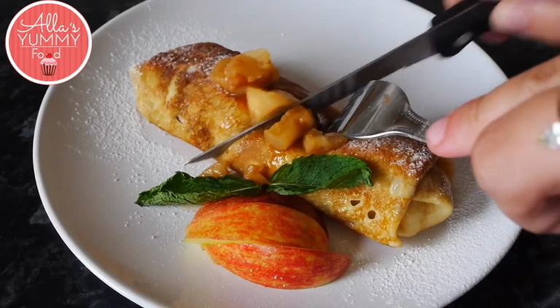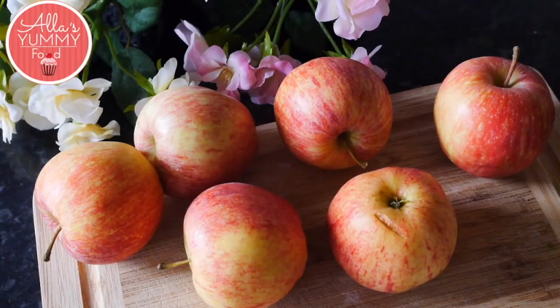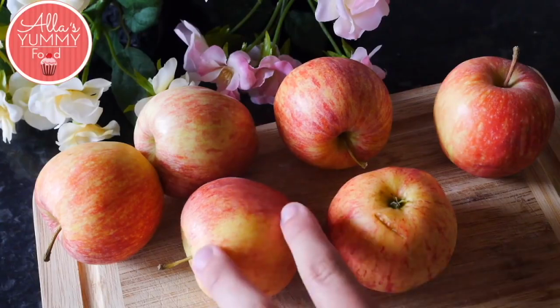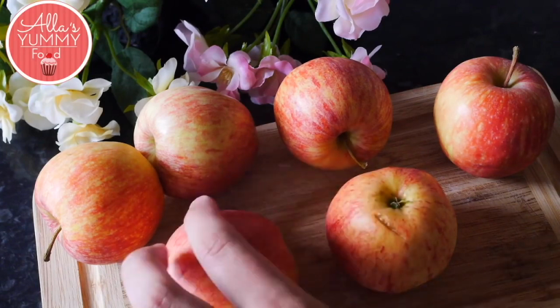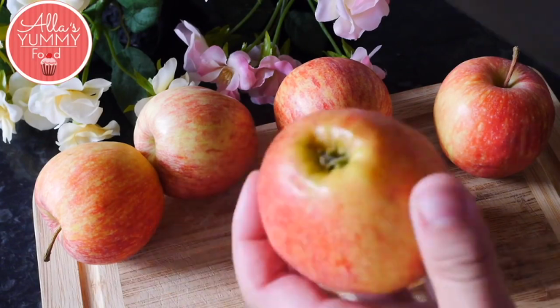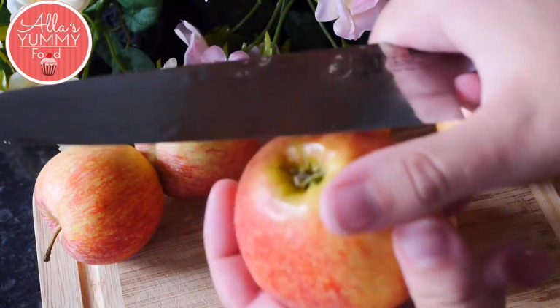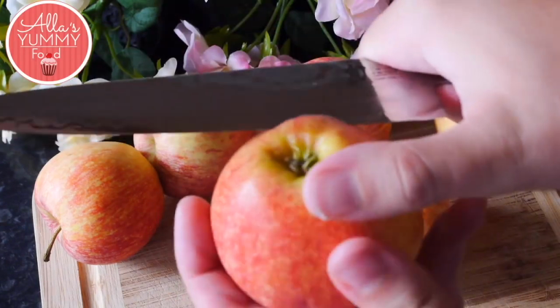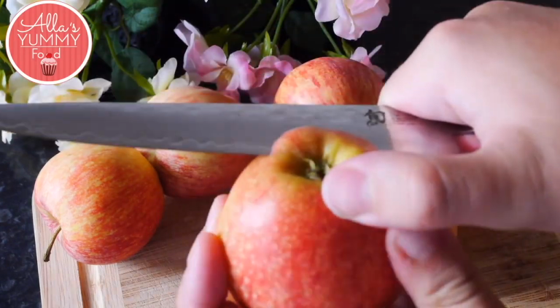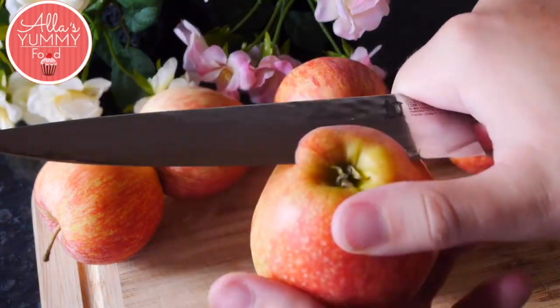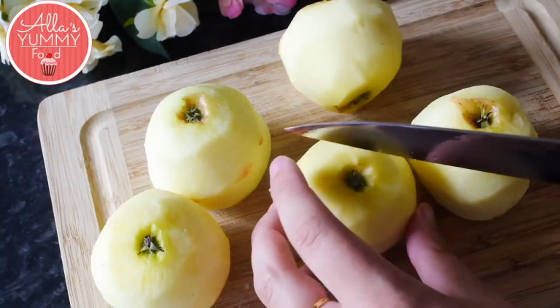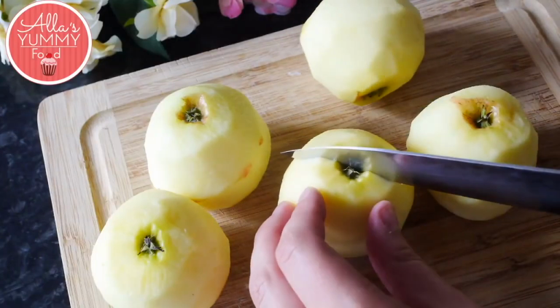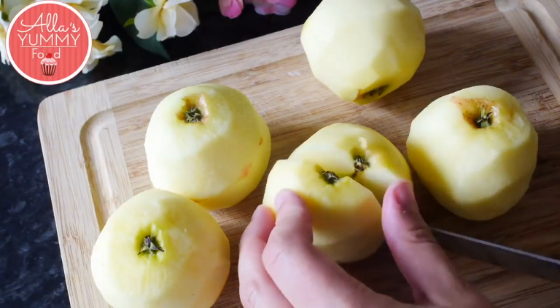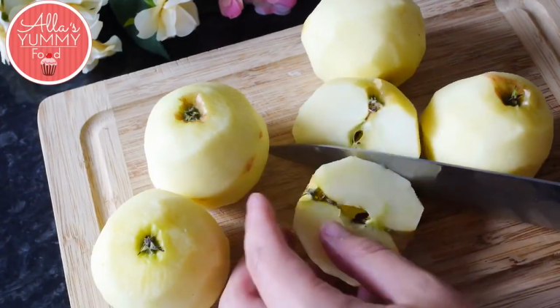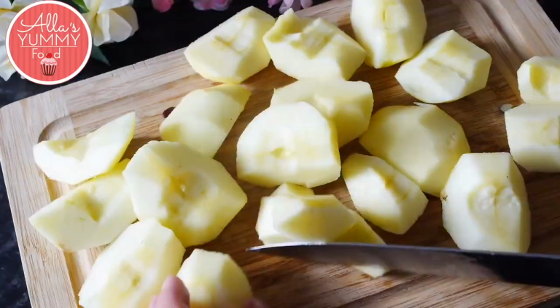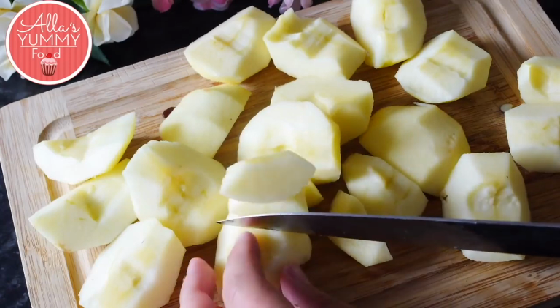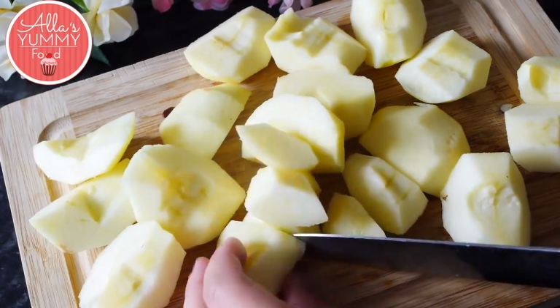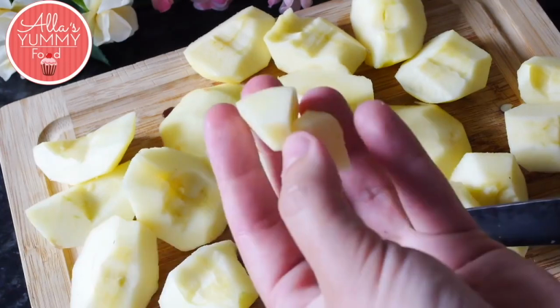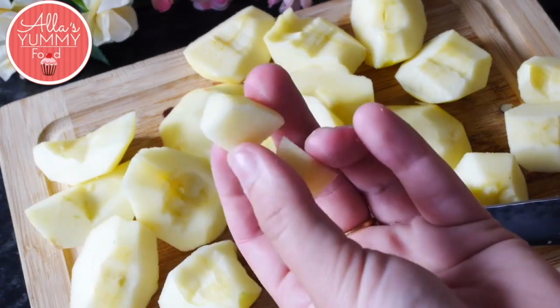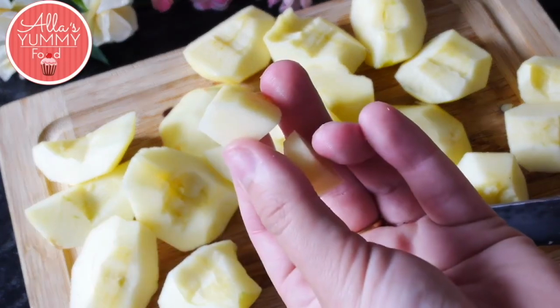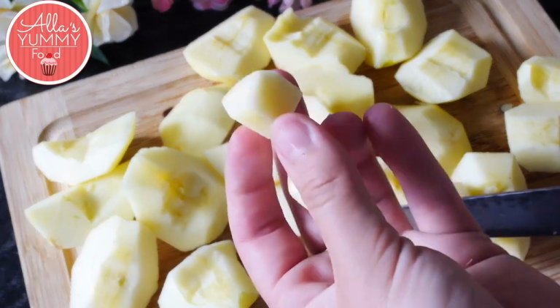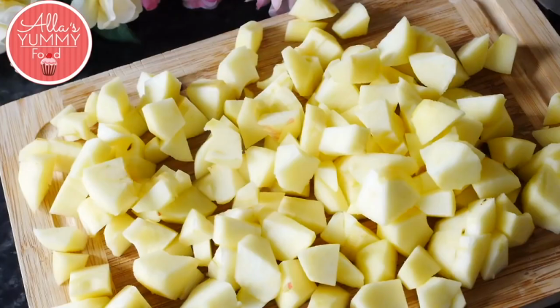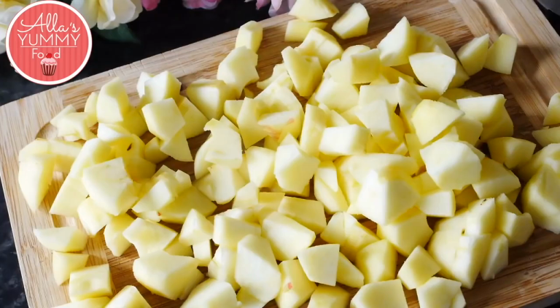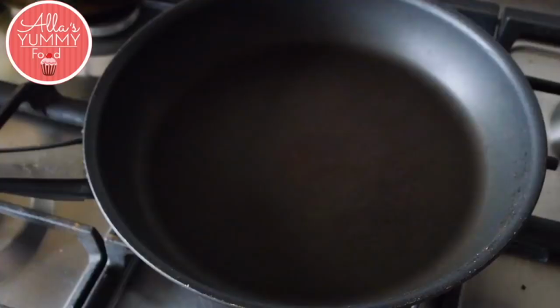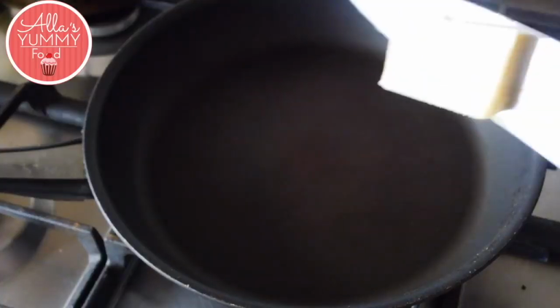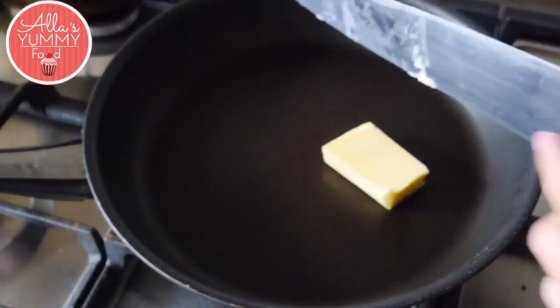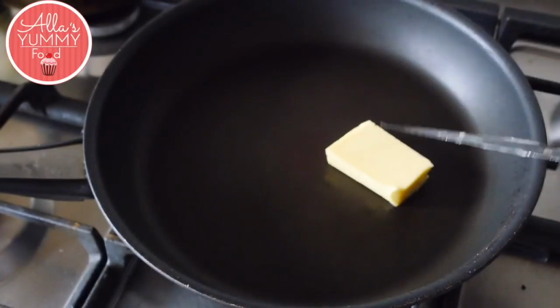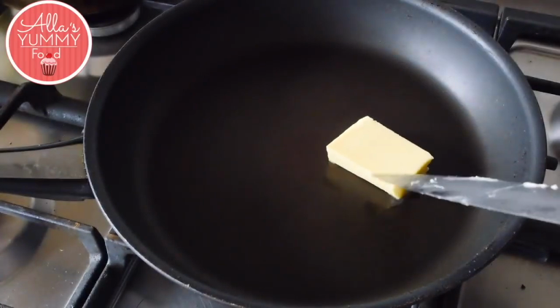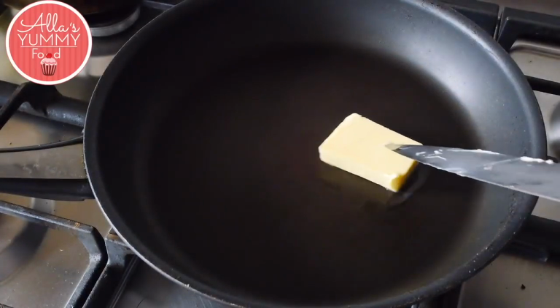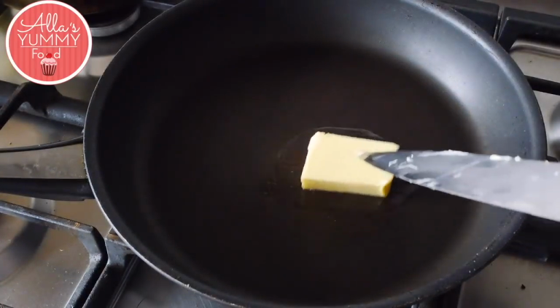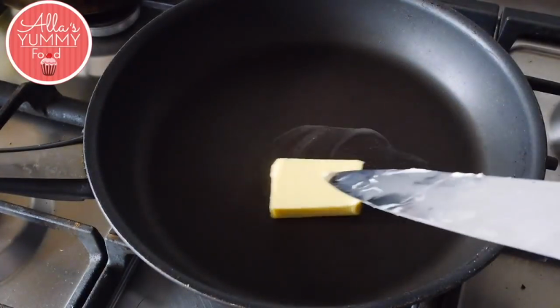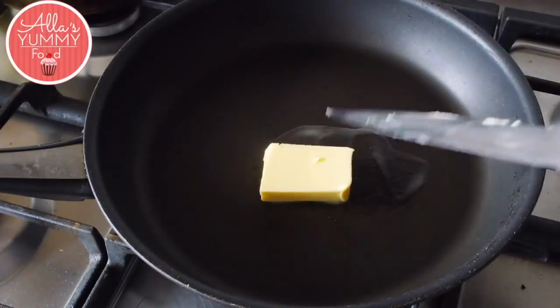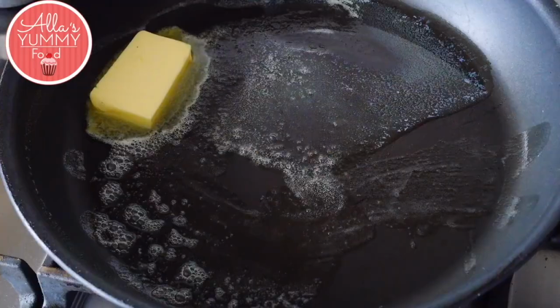Take your apples and peel them, then cut them in half, de-seed them, and cut them into small bite-sized pieces. Add butter into your pan and make sure it's half melted.